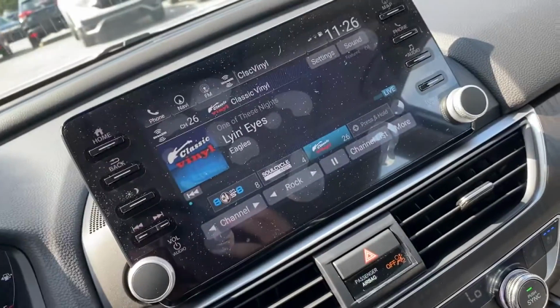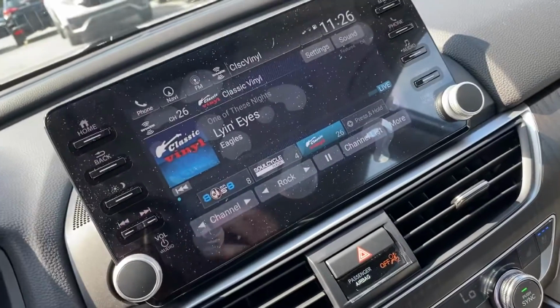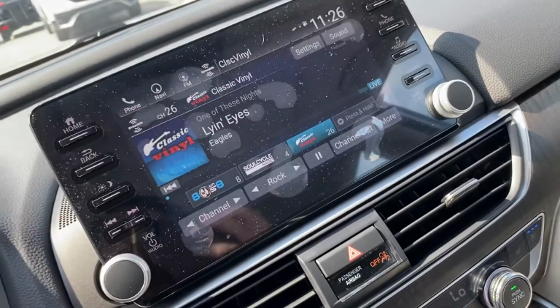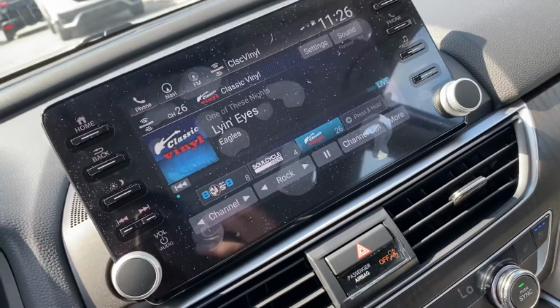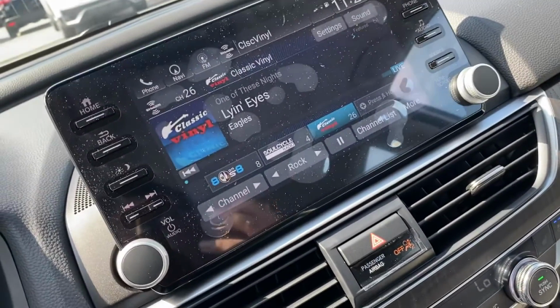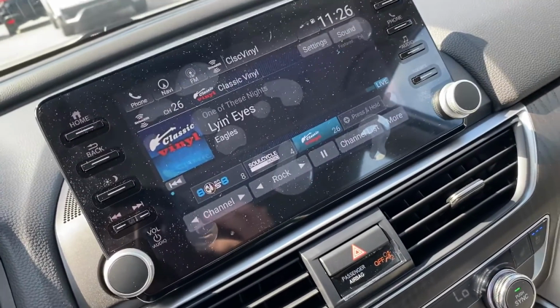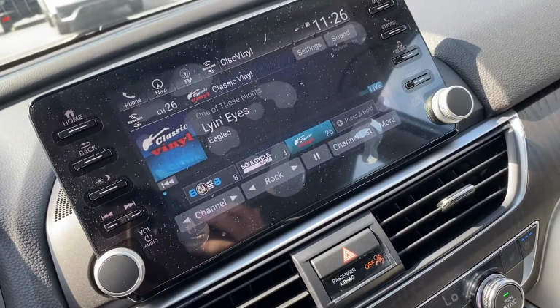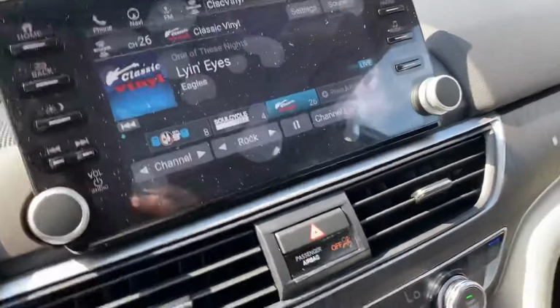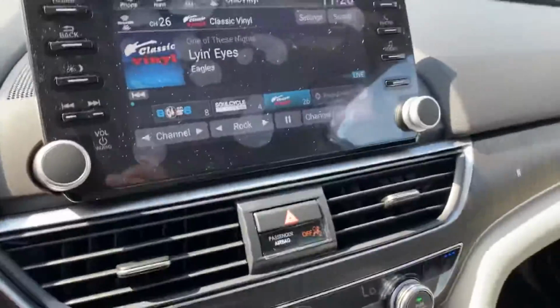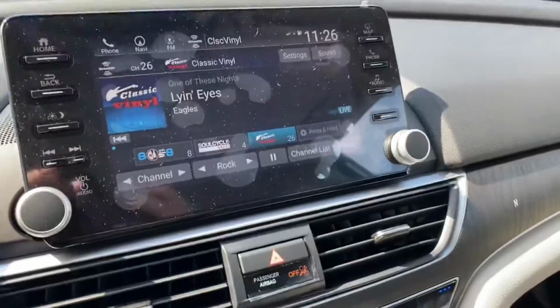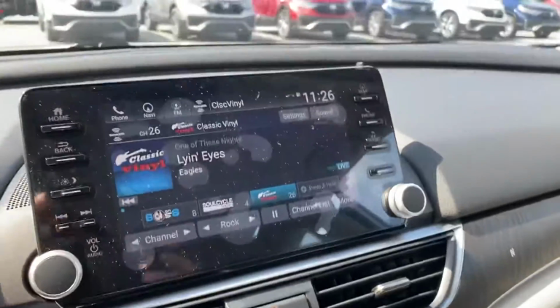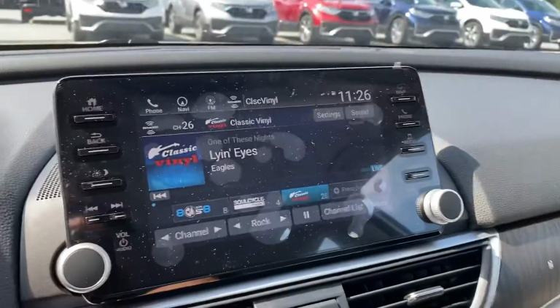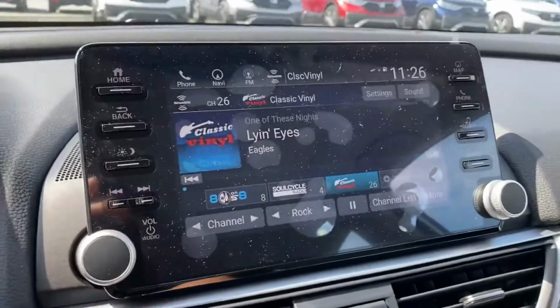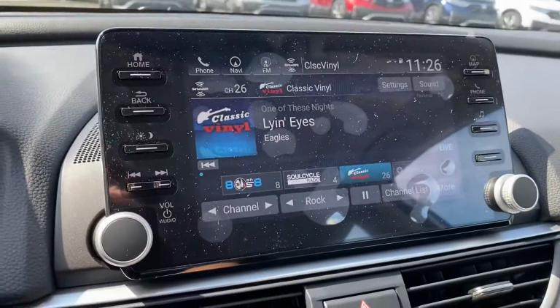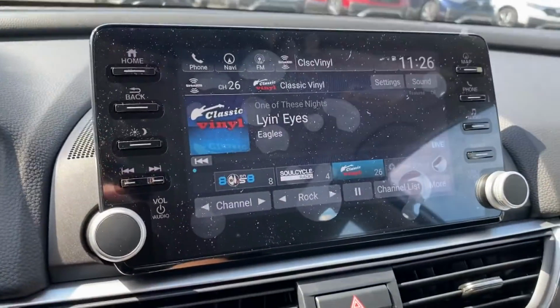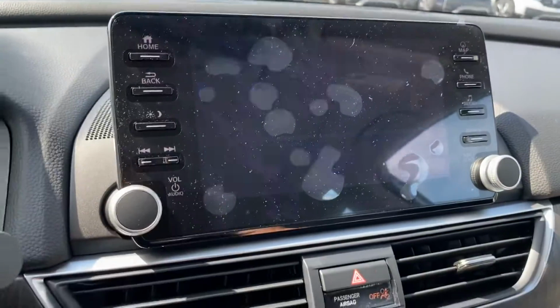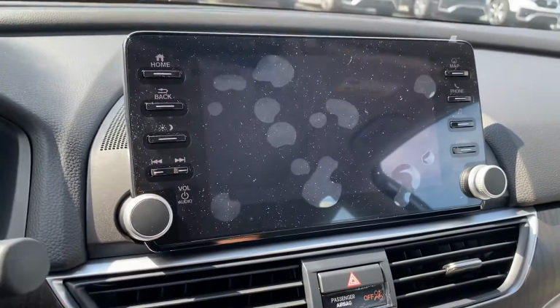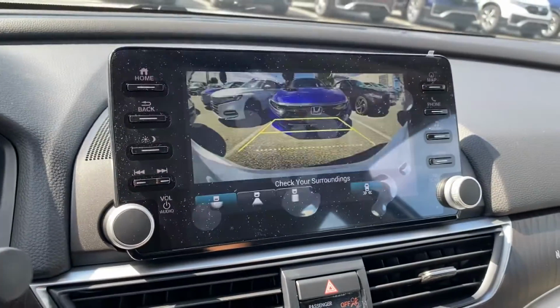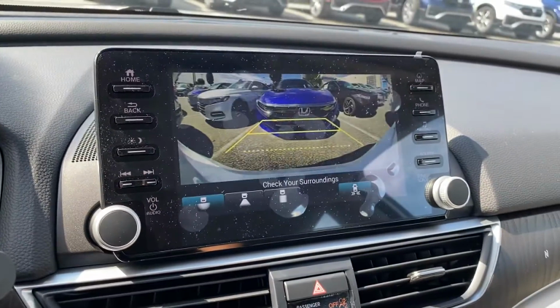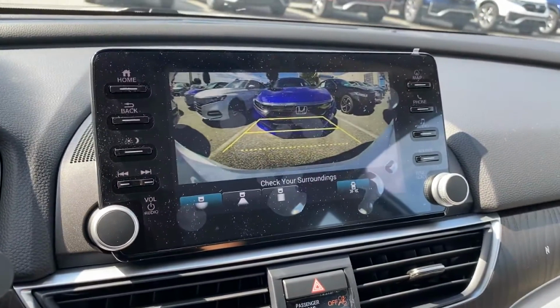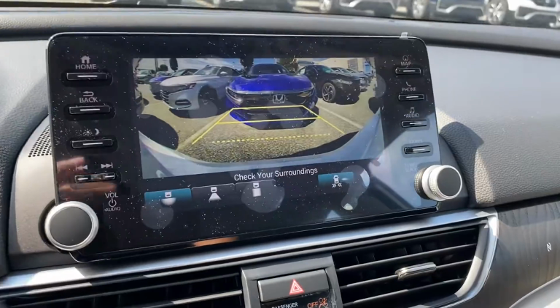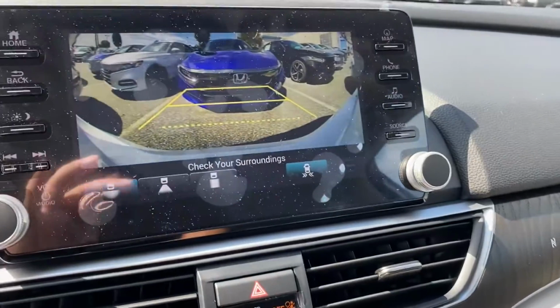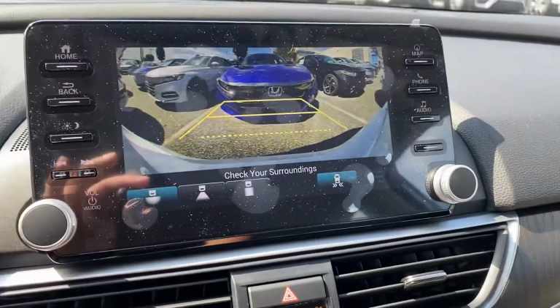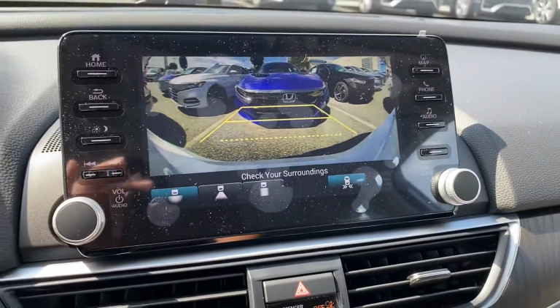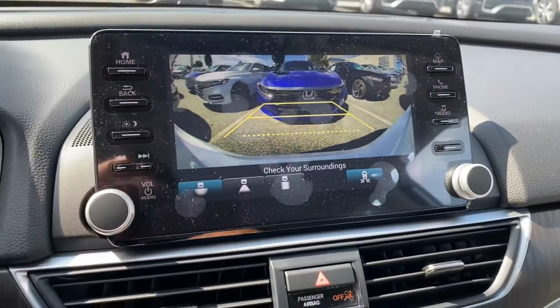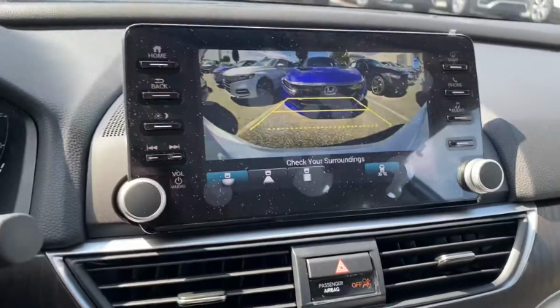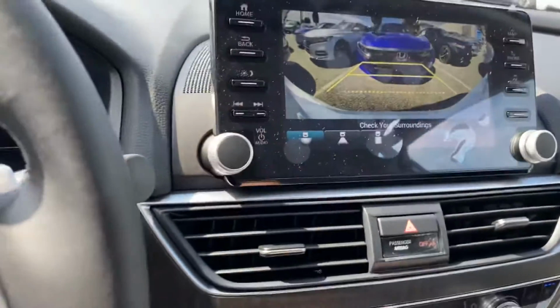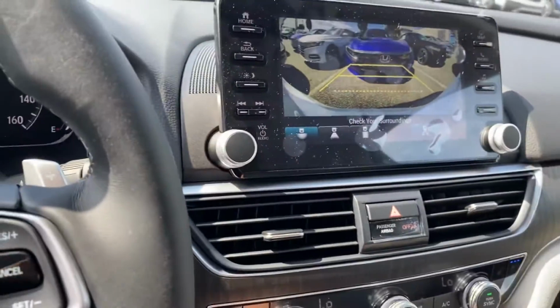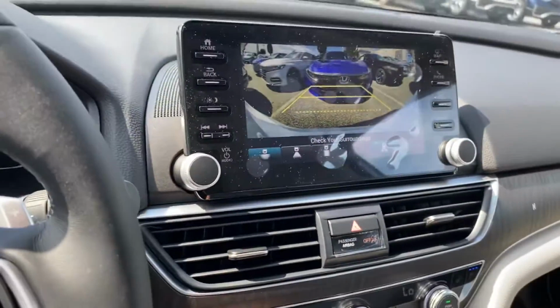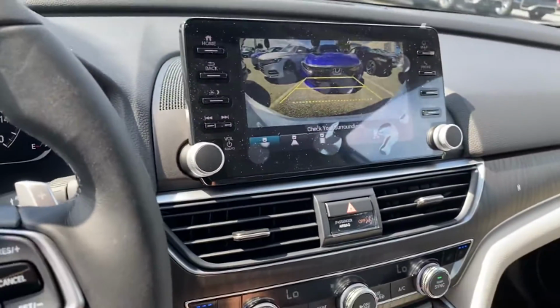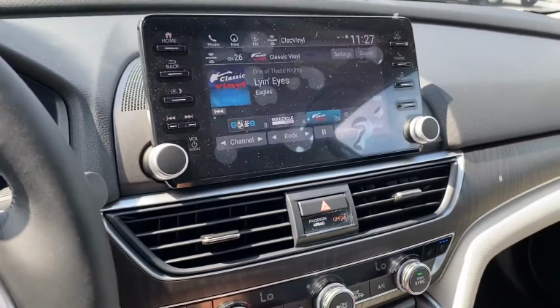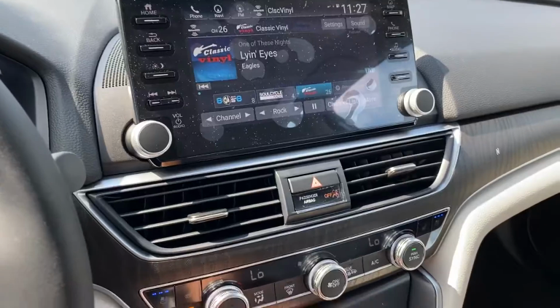With this vehicle you also get a nice infotainment center right here, with navigation, SiriusXM, Apple CarPlay, Android Auto, and a beautiful backup screen. You also have cross-traffic monitoring — I'll show you how everything works once you arrive at the dealership.